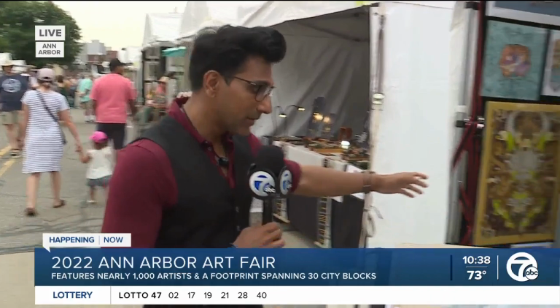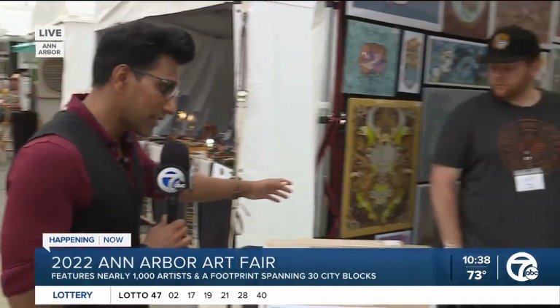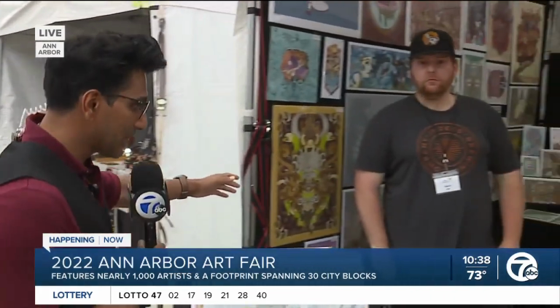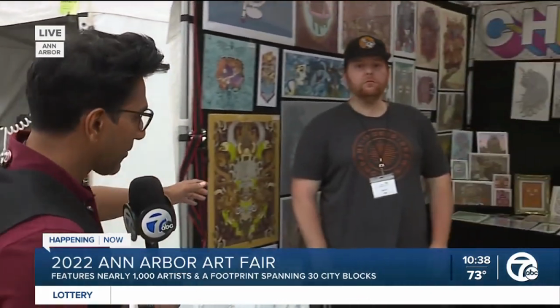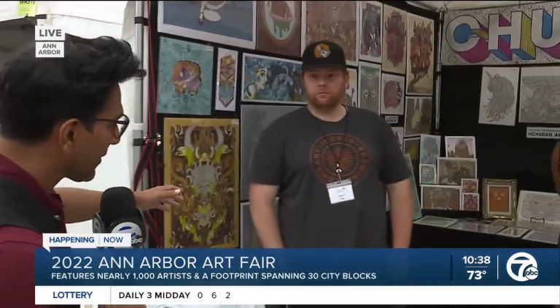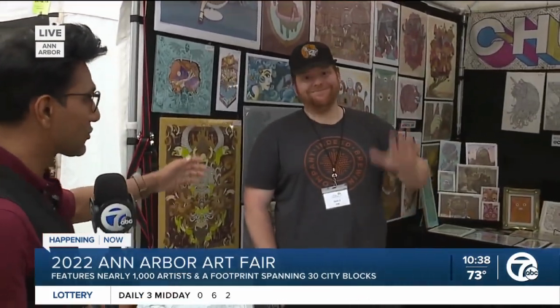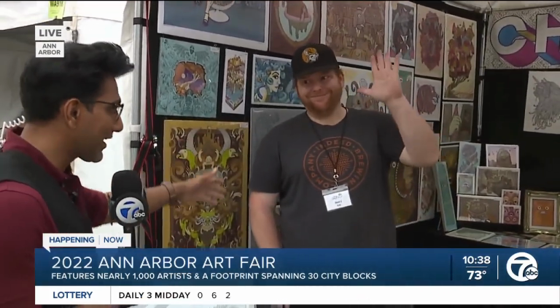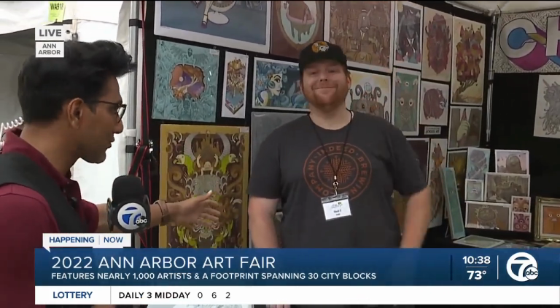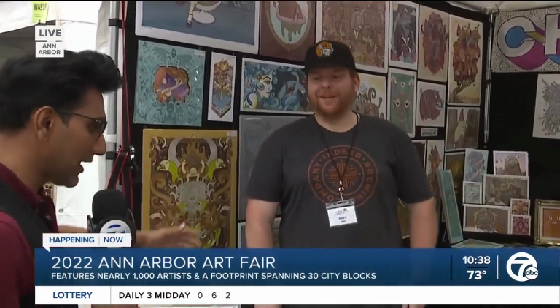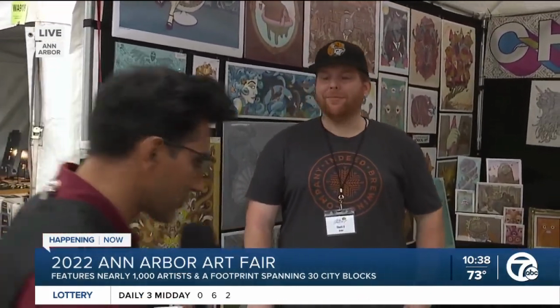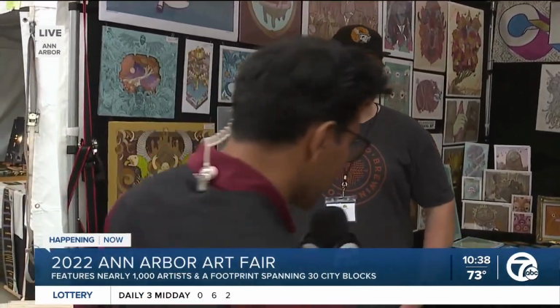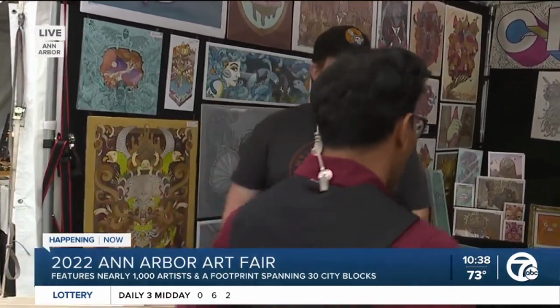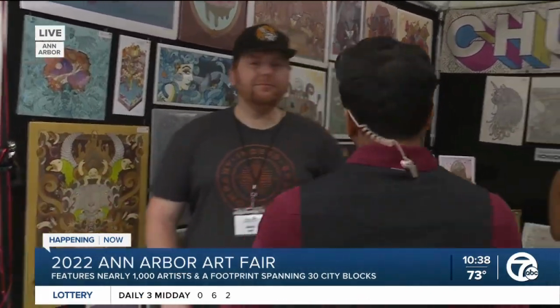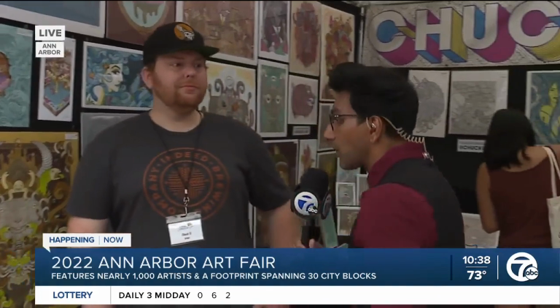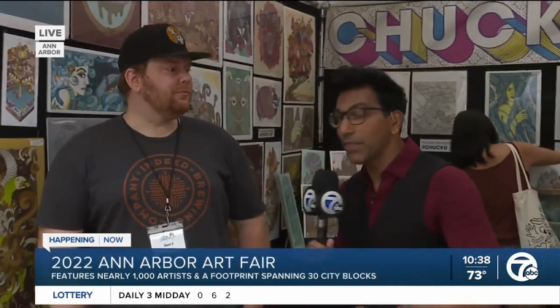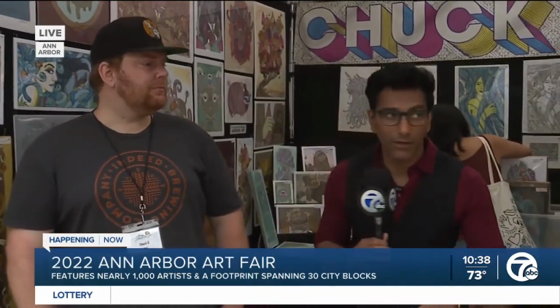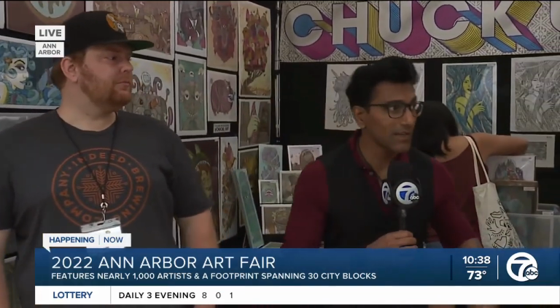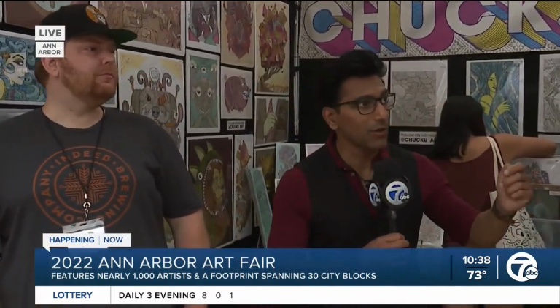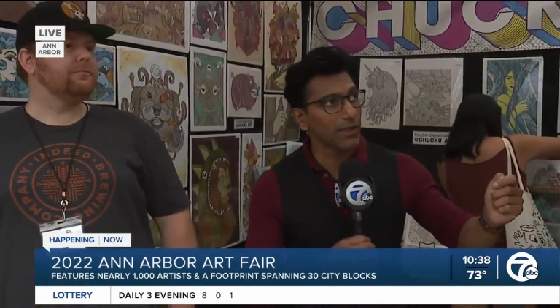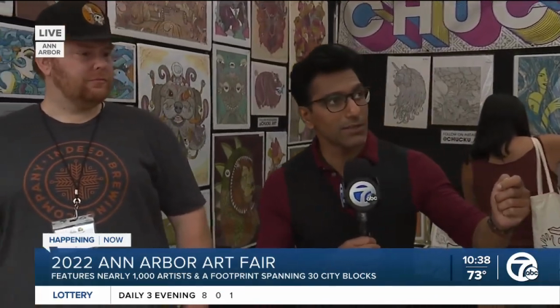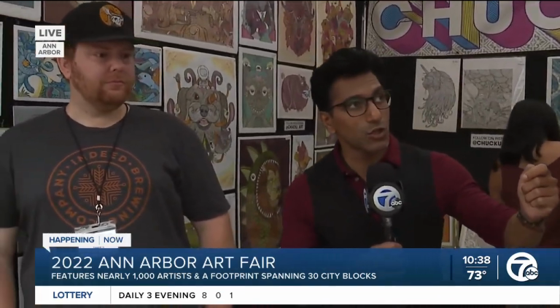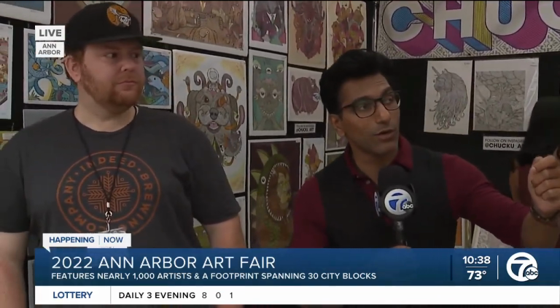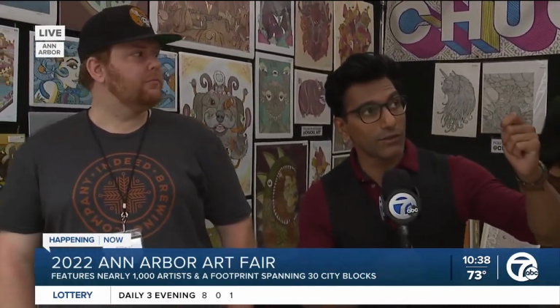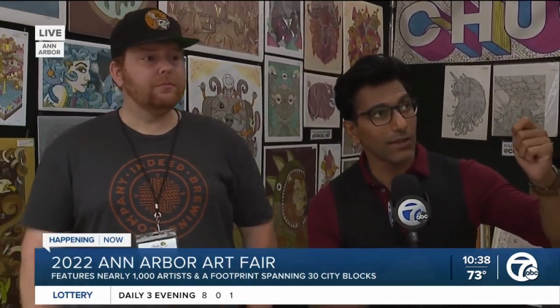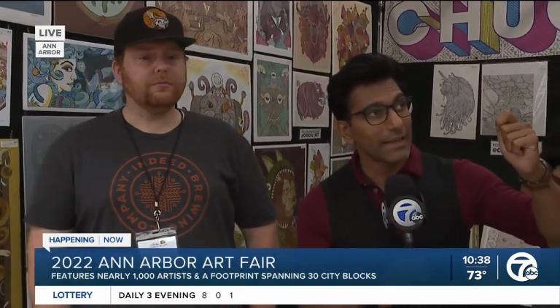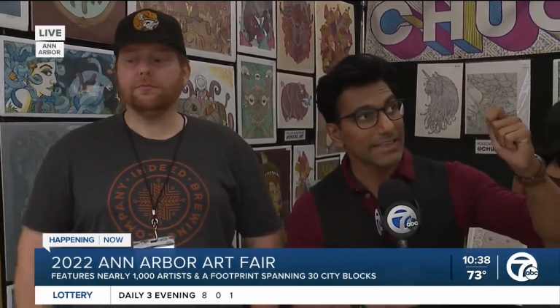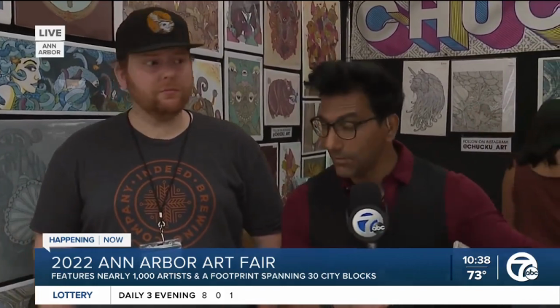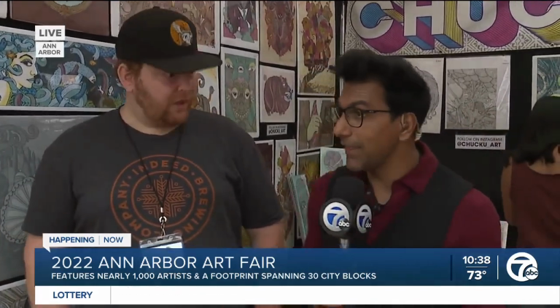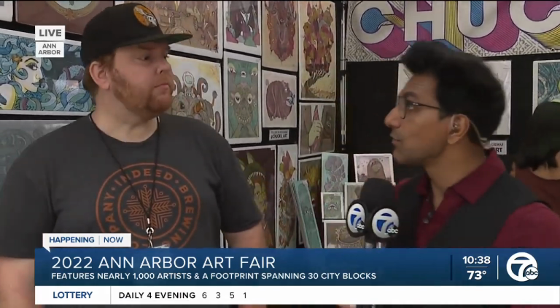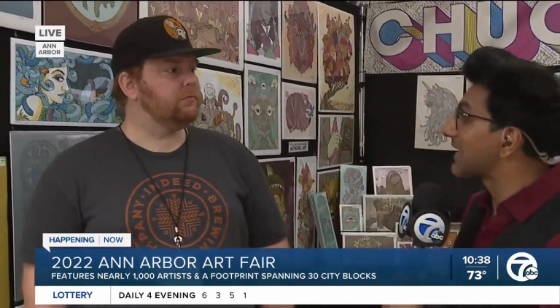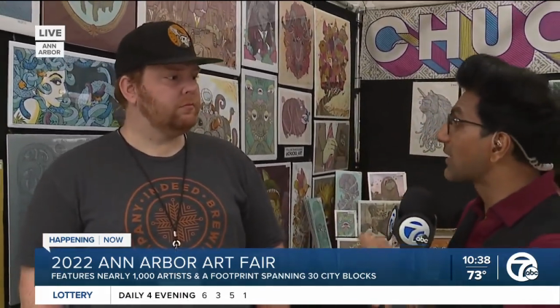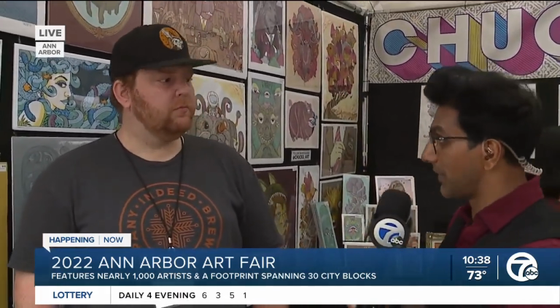One of the artists that we're going to speak to today right now is Chuck. Hello, Chuck — thank you for joining us this morning. Now, the one thing that is unique about your art is you first sketch them, and then you scan and color them.